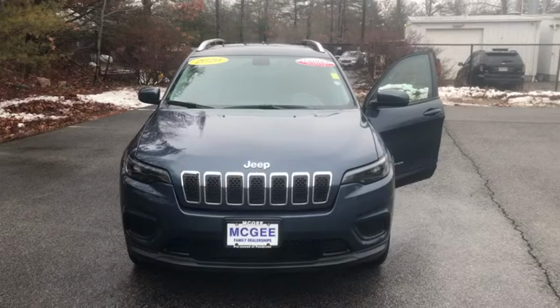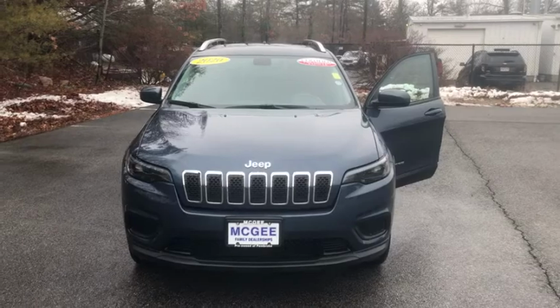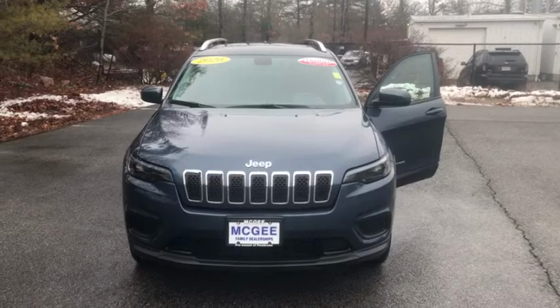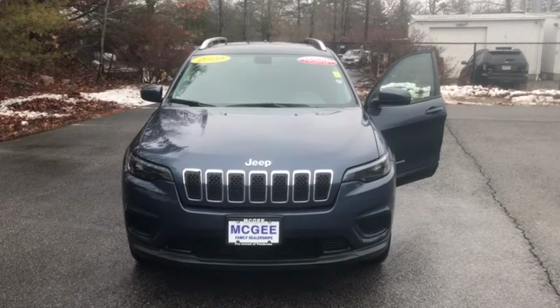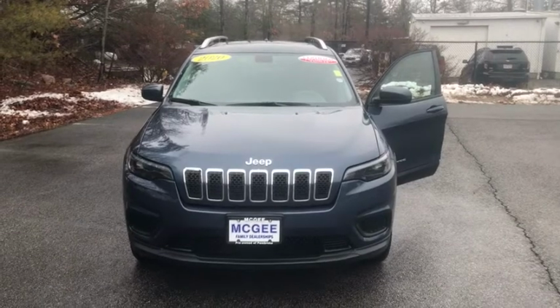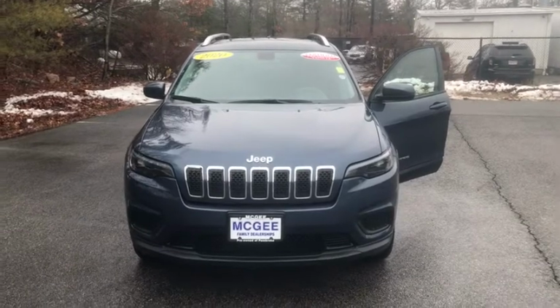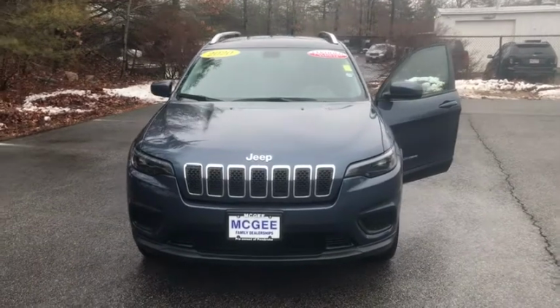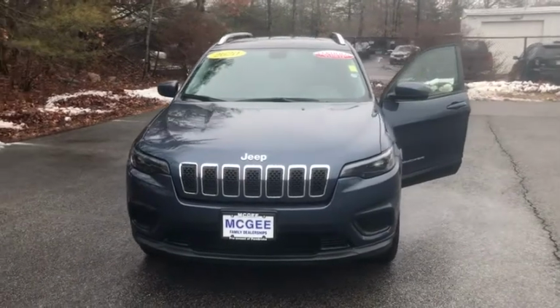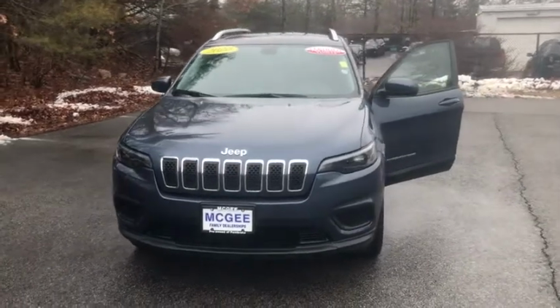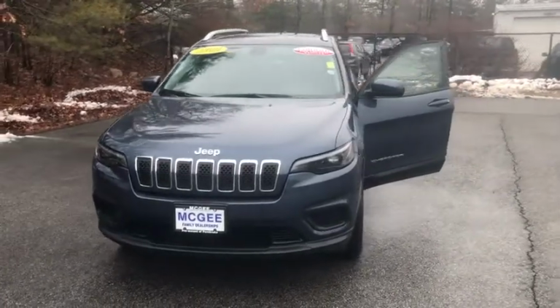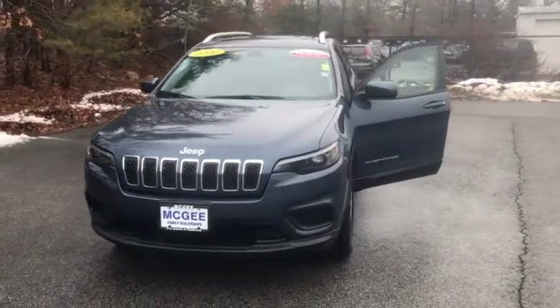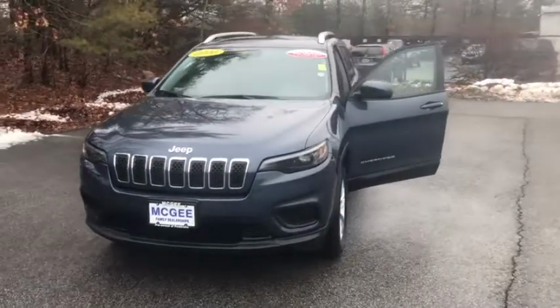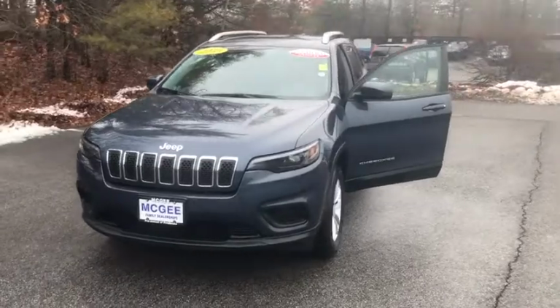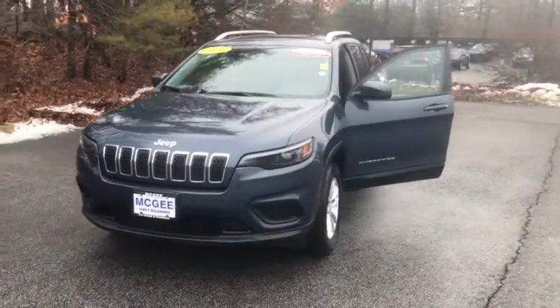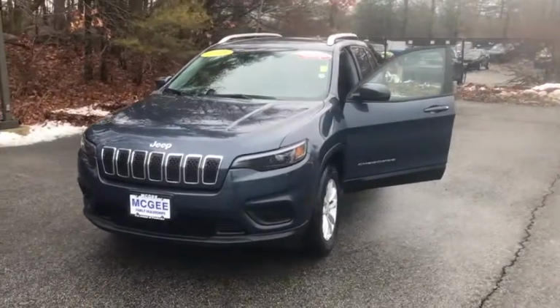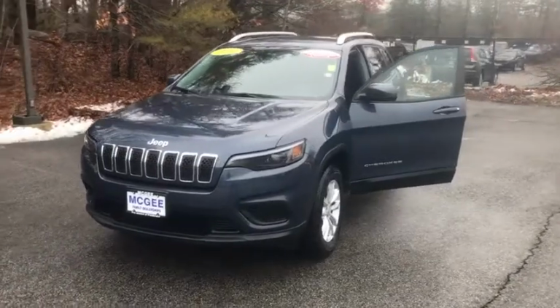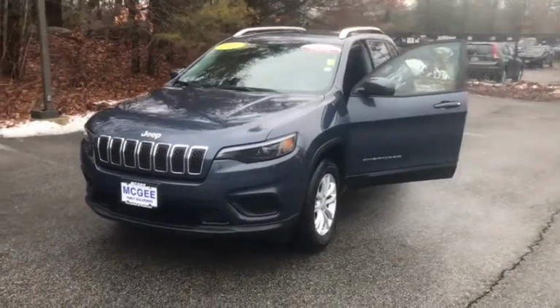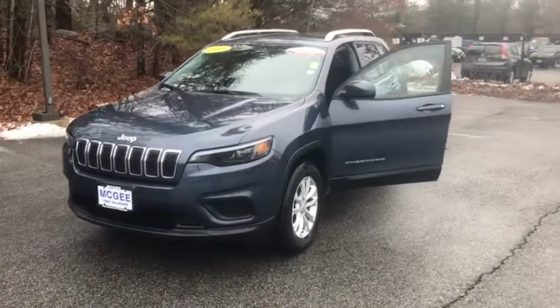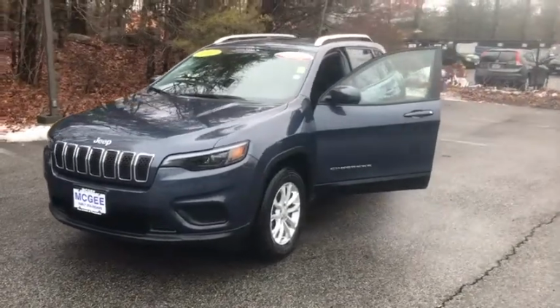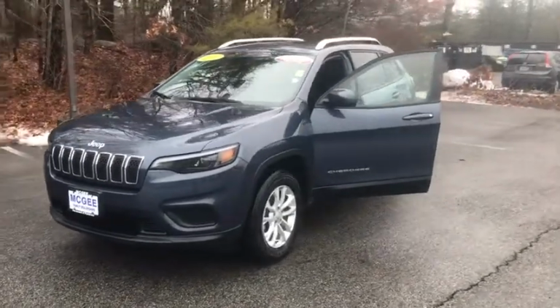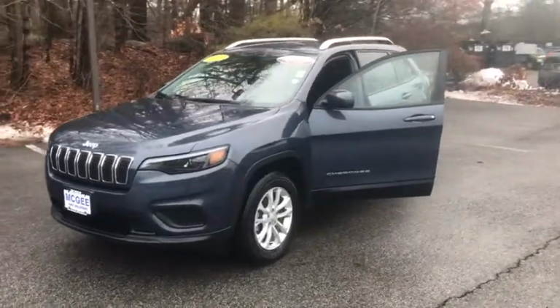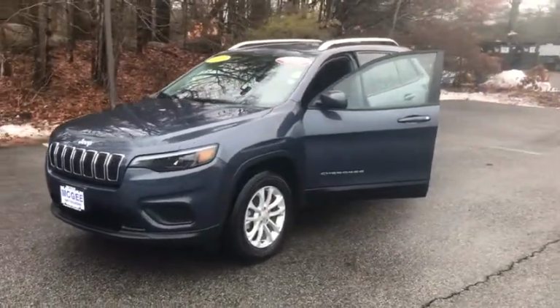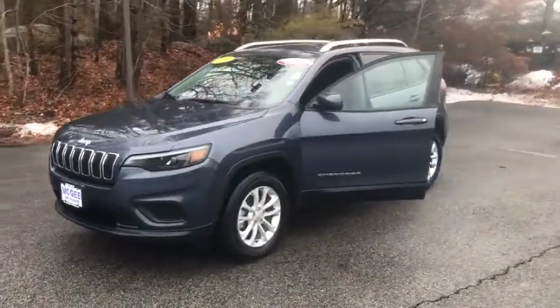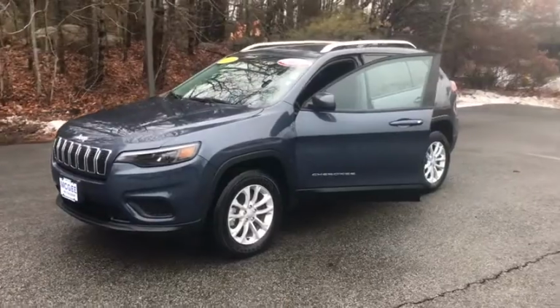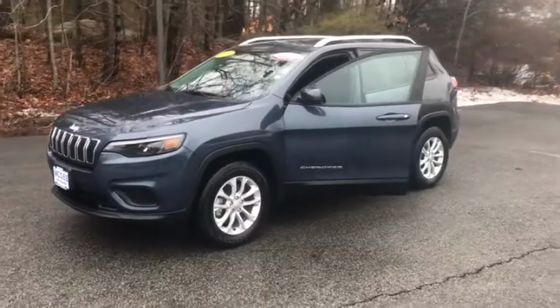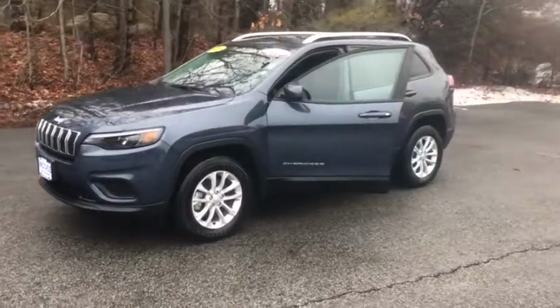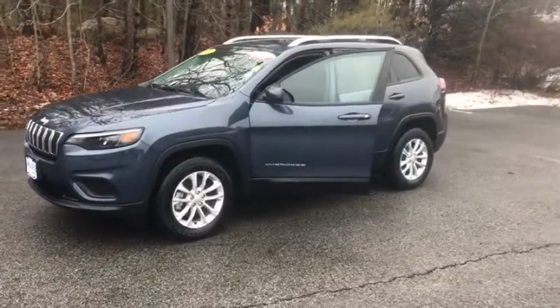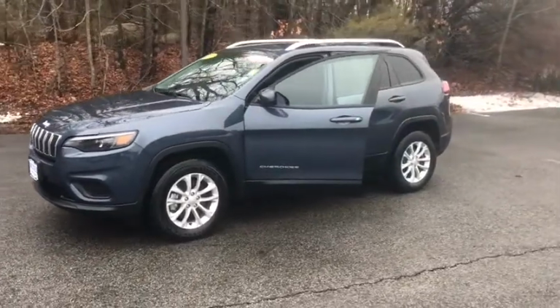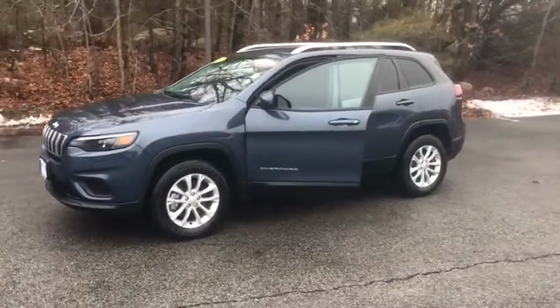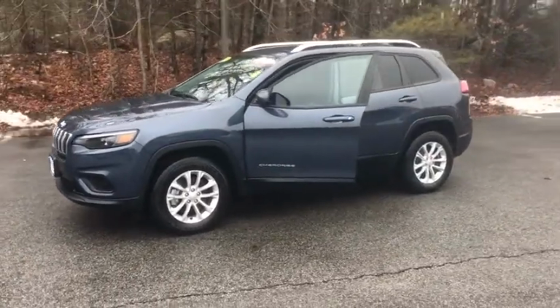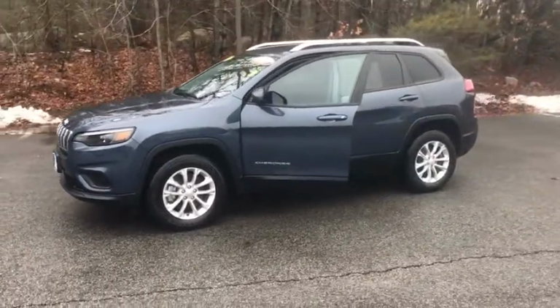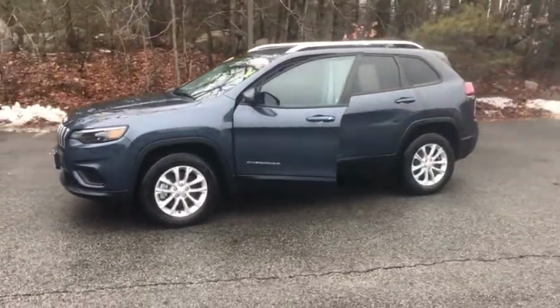Make a great choice today with the 2020 Jeep Cherokee. The Jeep Cherokee offers superior off-road capability, making it a fine choice for families who venture off-road or vacation in the mountains or other remote areas.